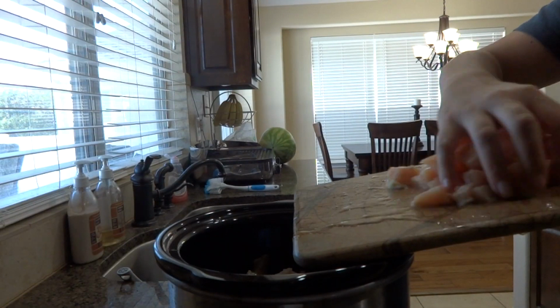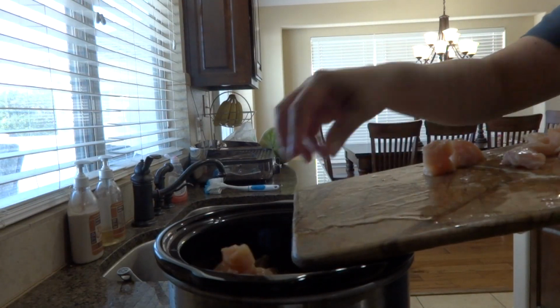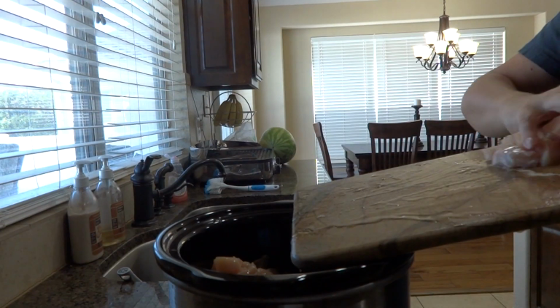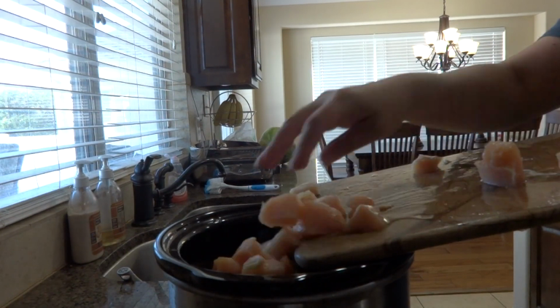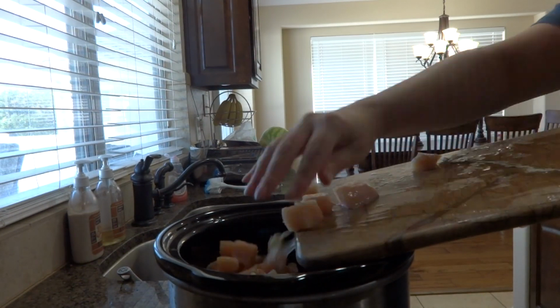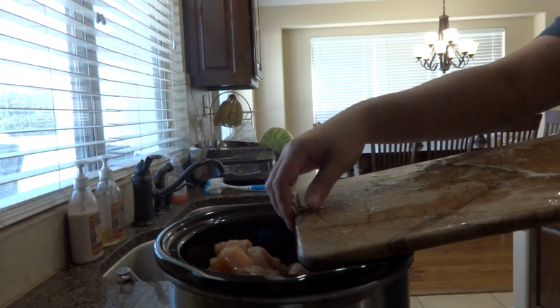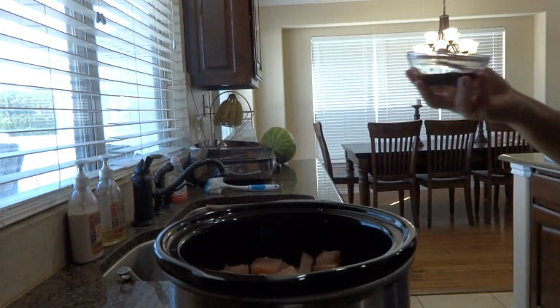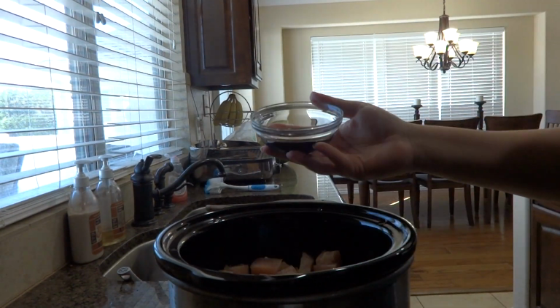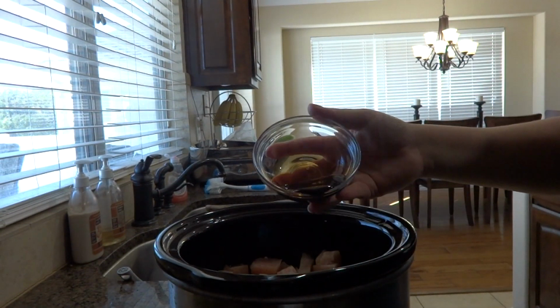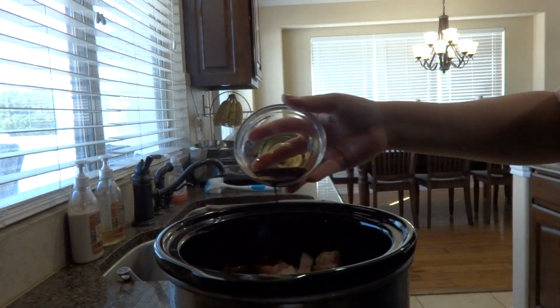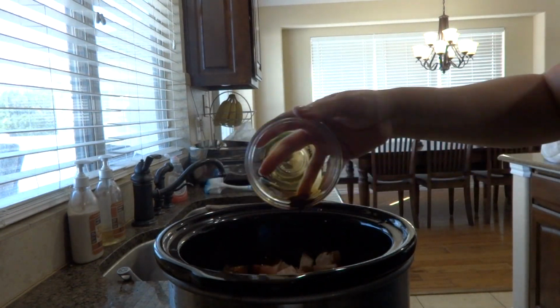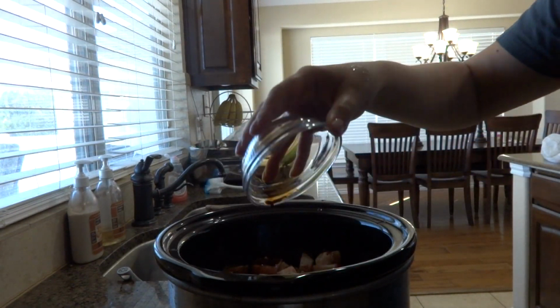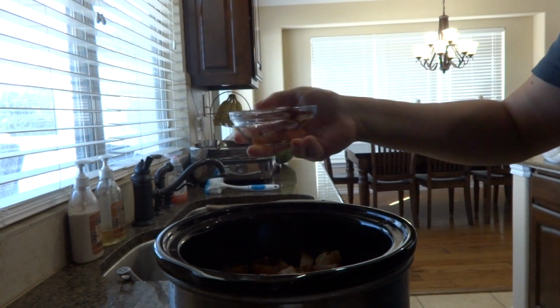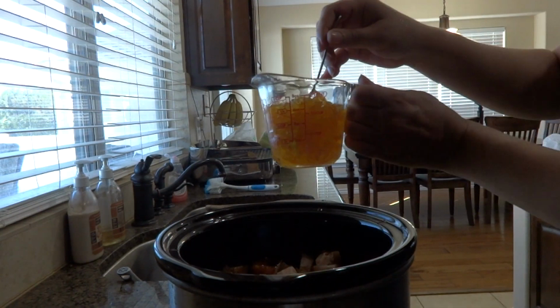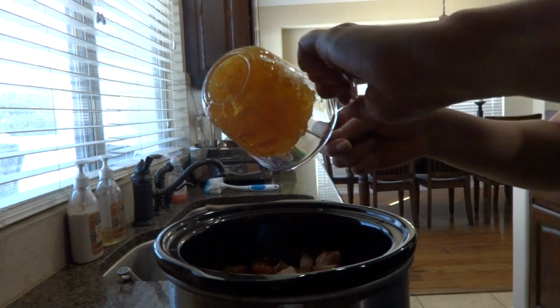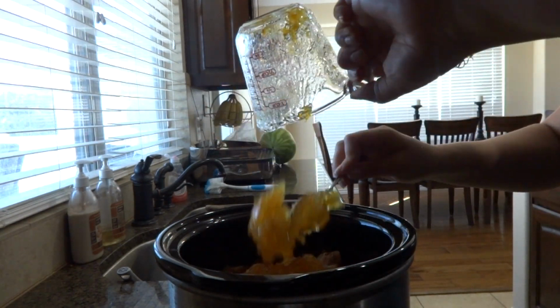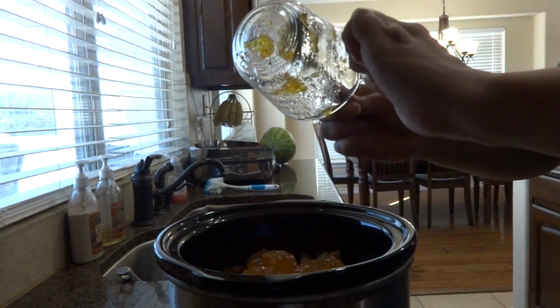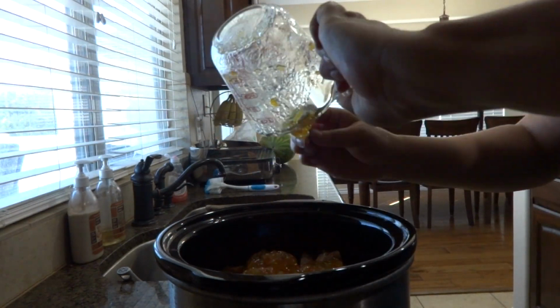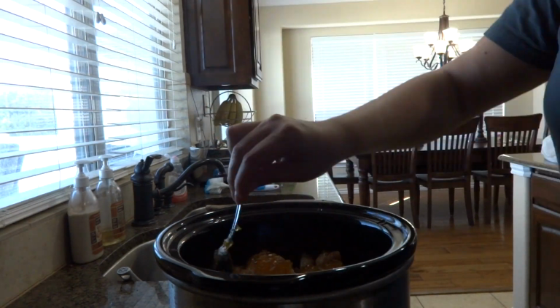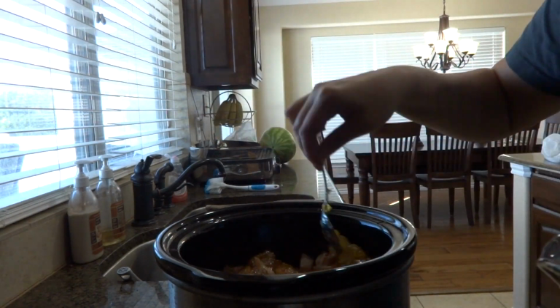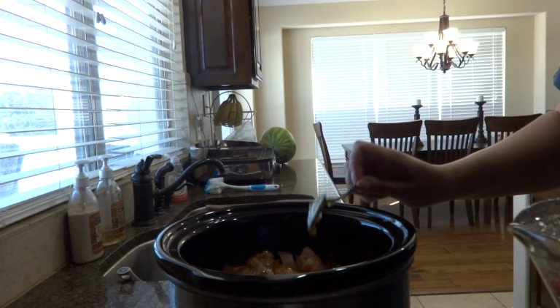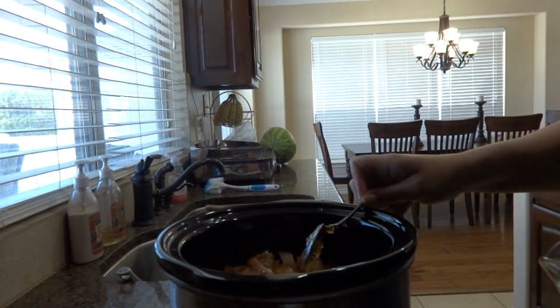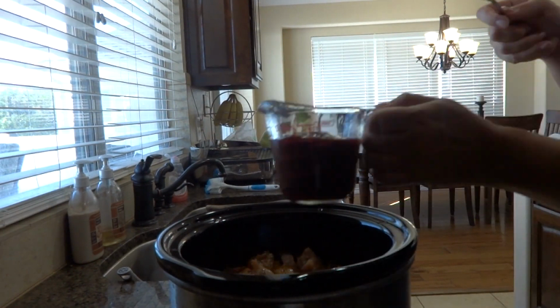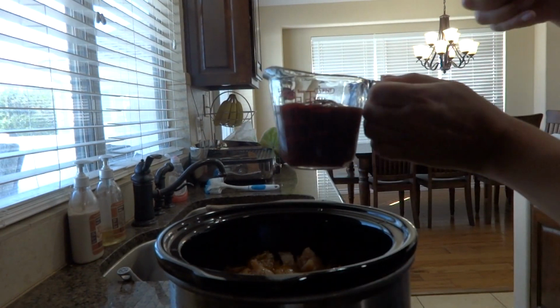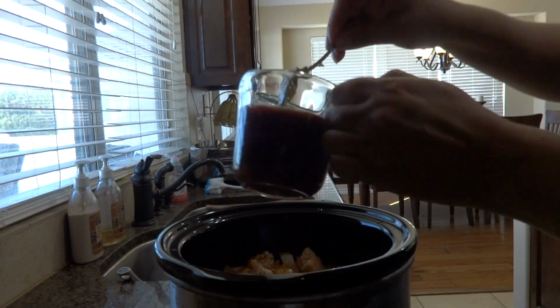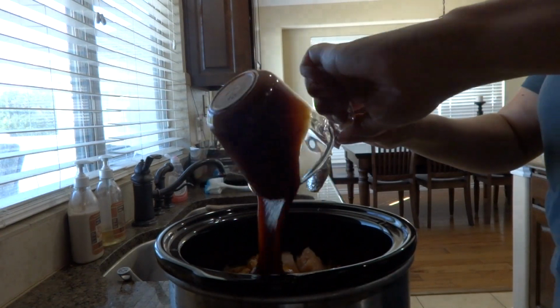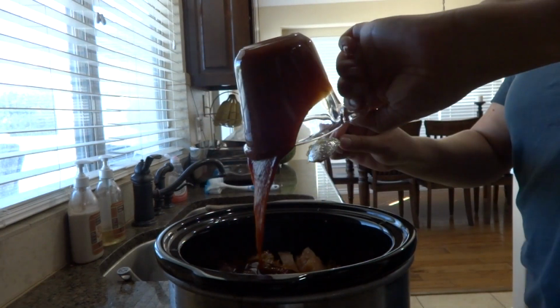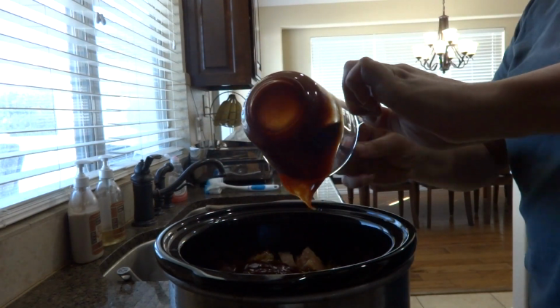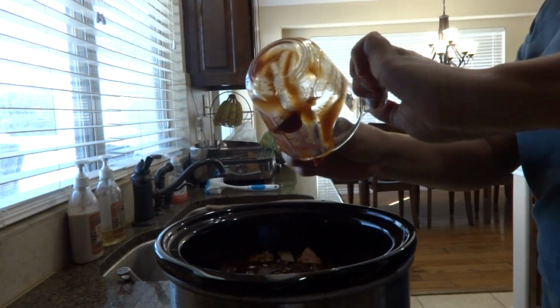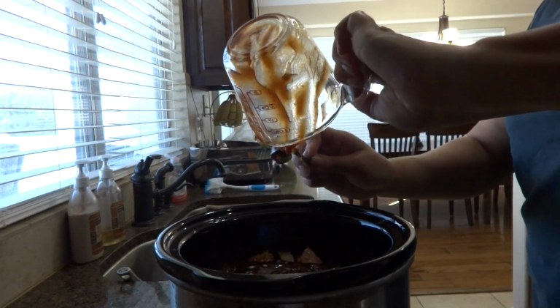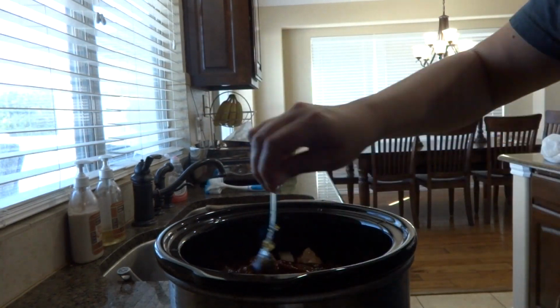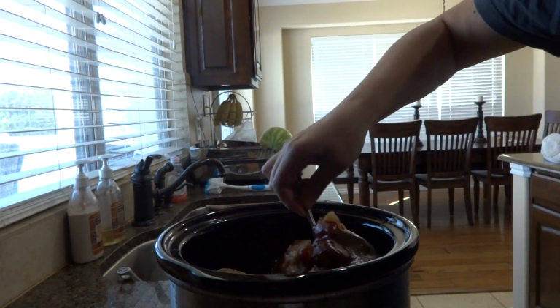What you're gonna do is mix all that up into your crock pot and cook it four to five hours on high. So we'll check it in four to five hours.